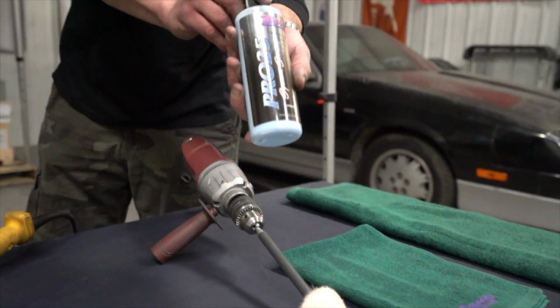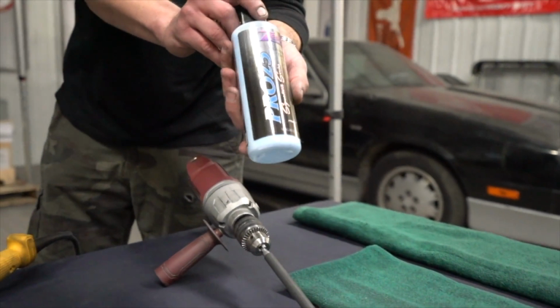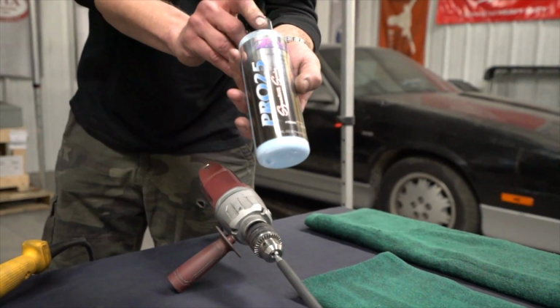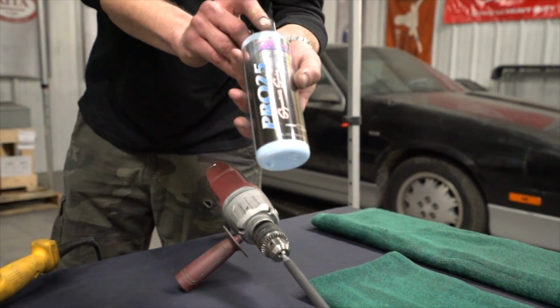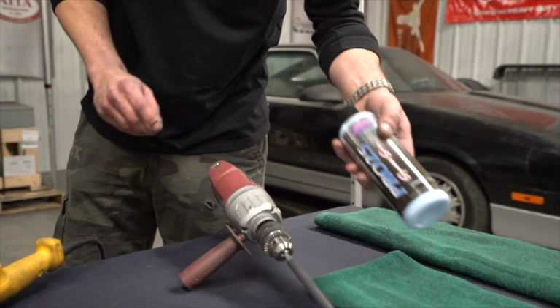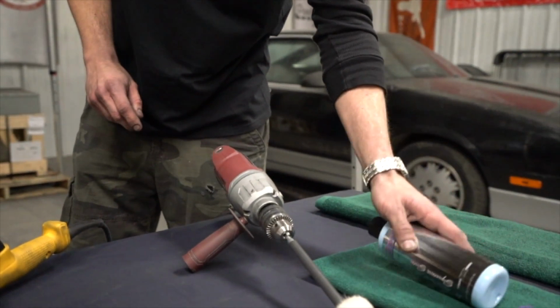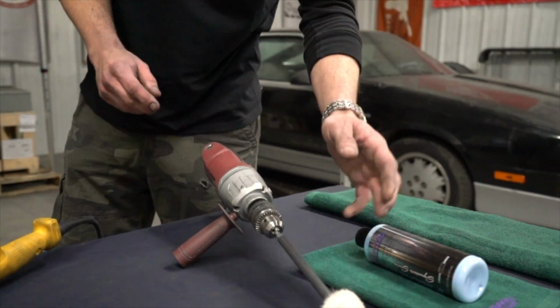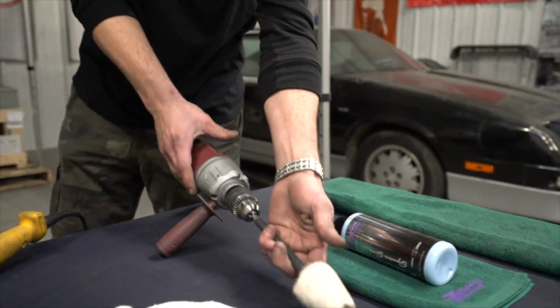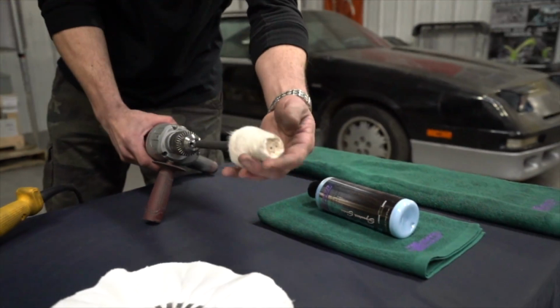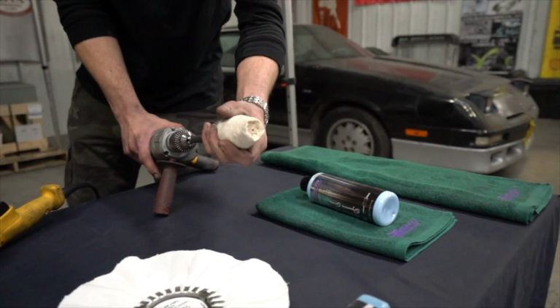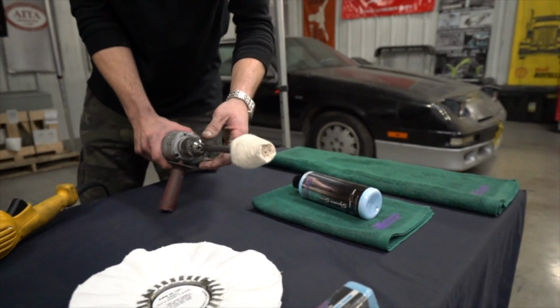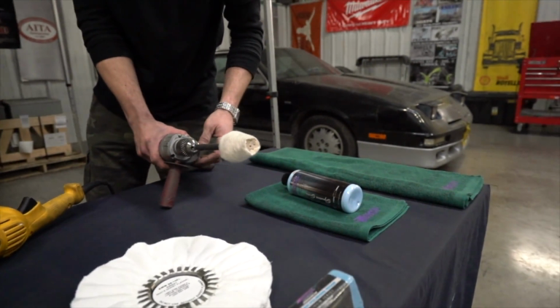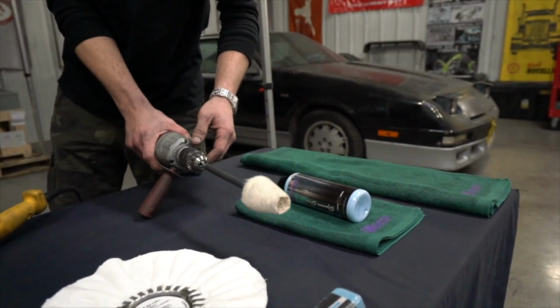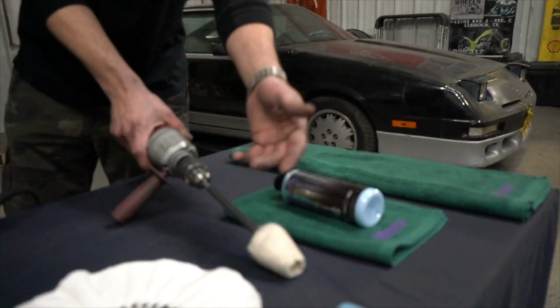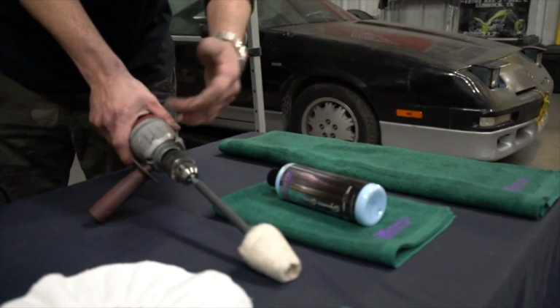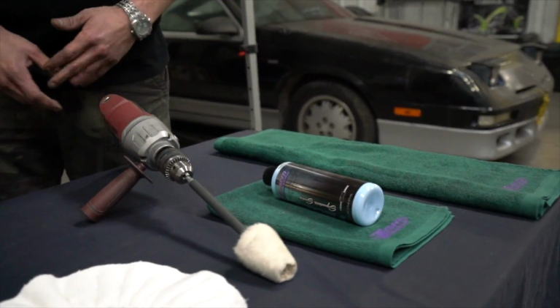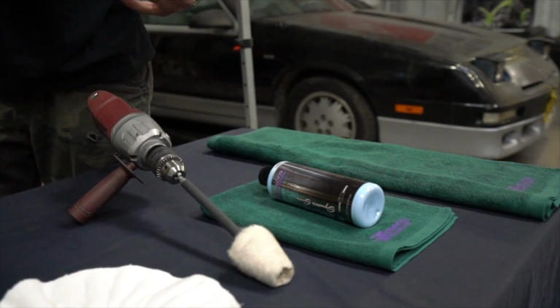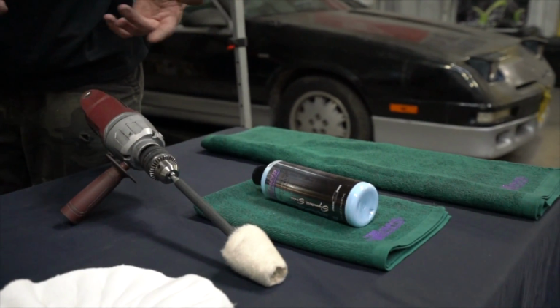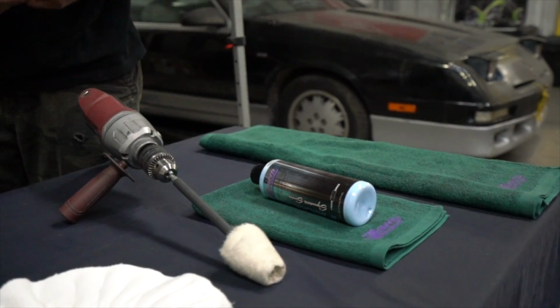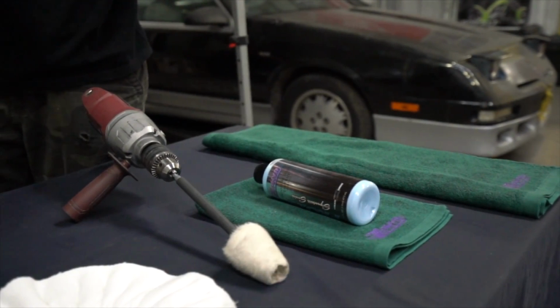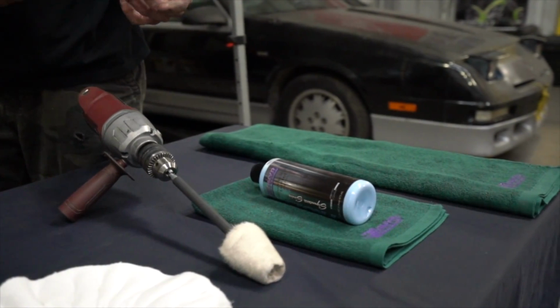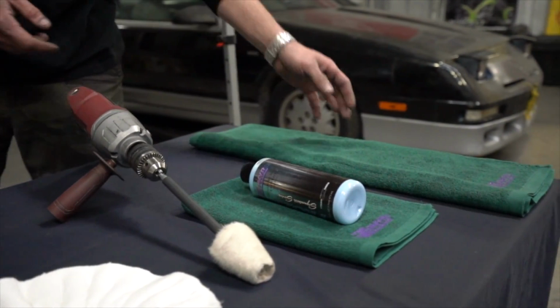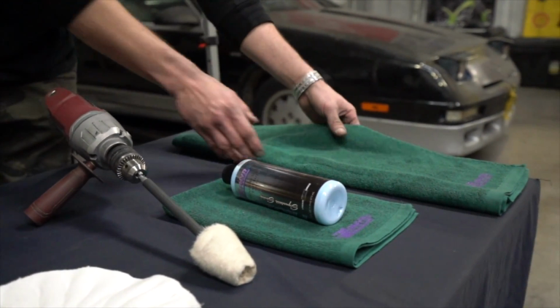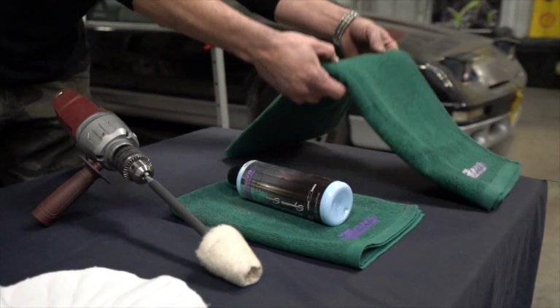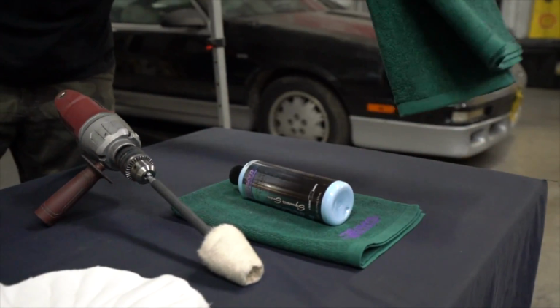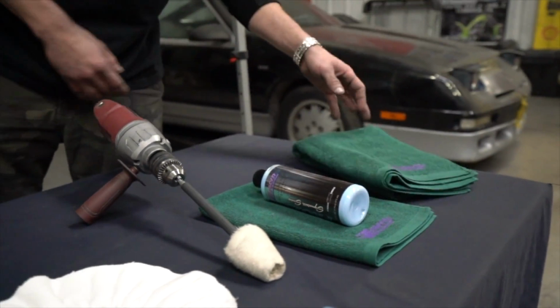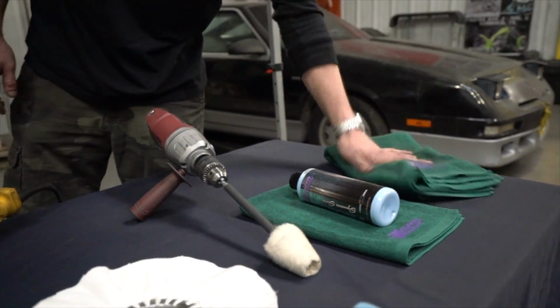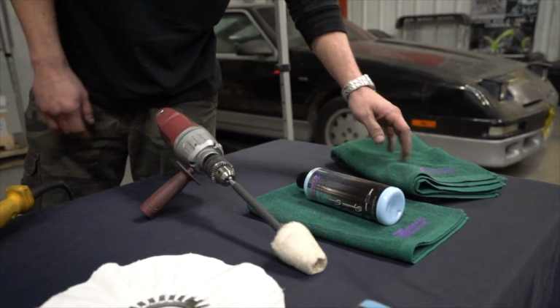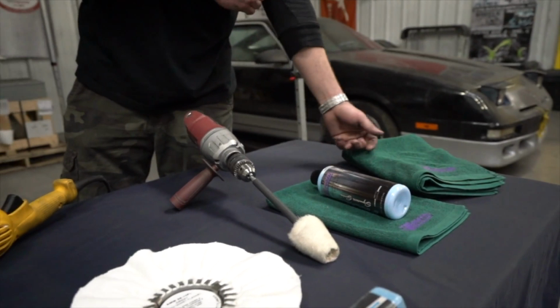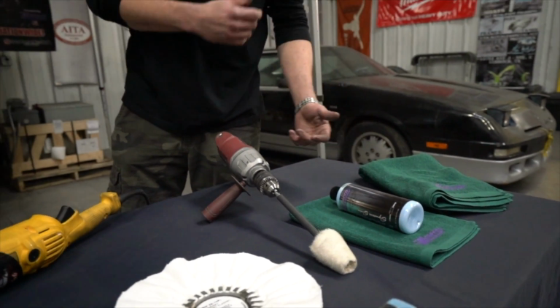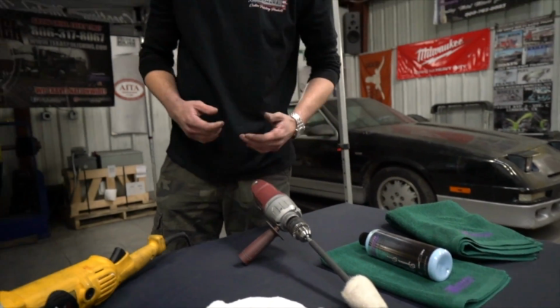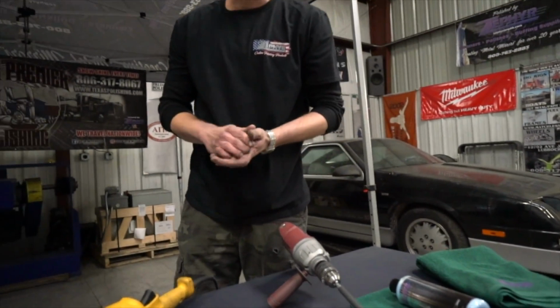Perfect metal polish, very easy to use. Got one drill here with one tapered bit to get in between the holes of any type of wheel — that'll cover pretty much anything you're going to need. We have Zephyr's new towels, 100% cotton, wipe on, wipe off real smooth.